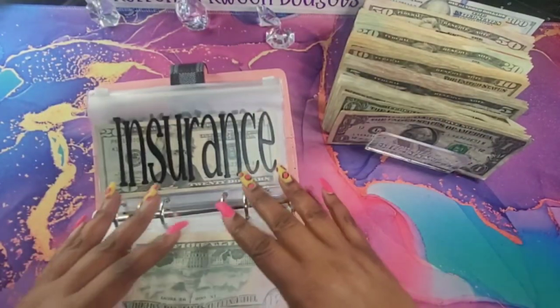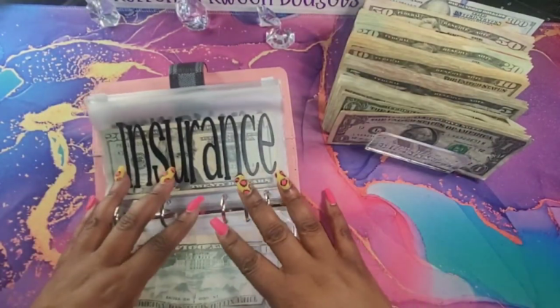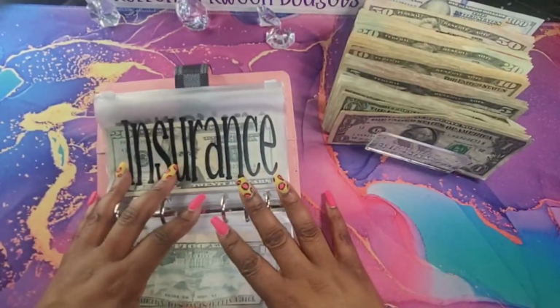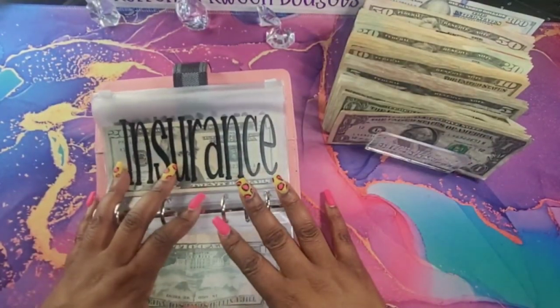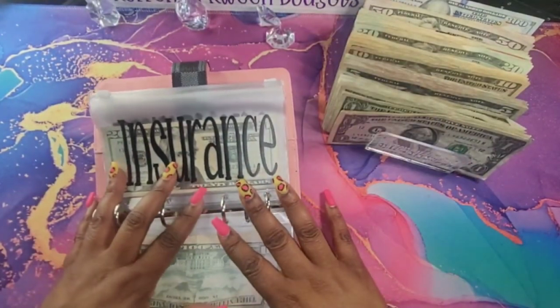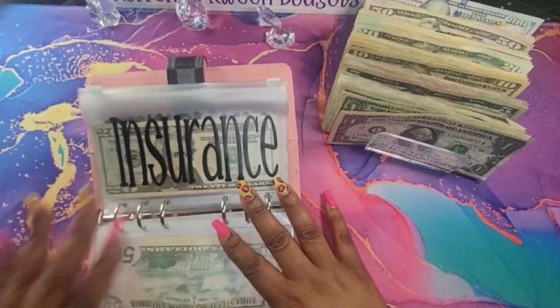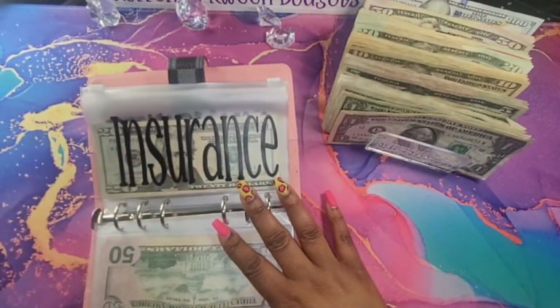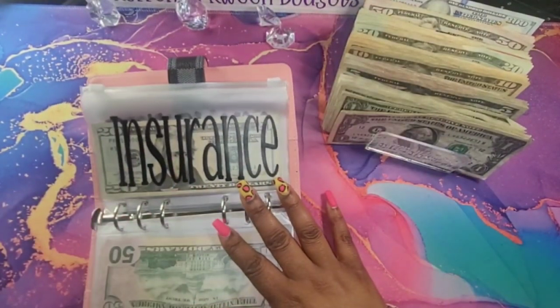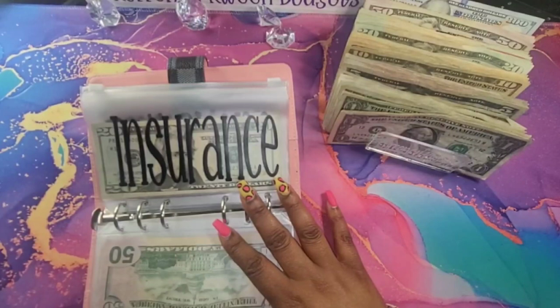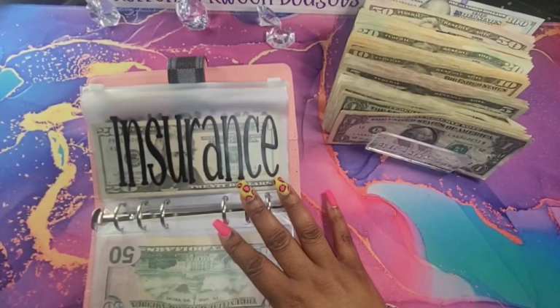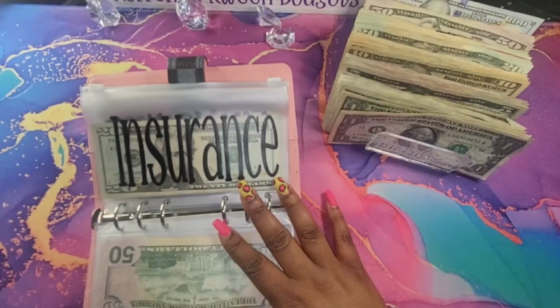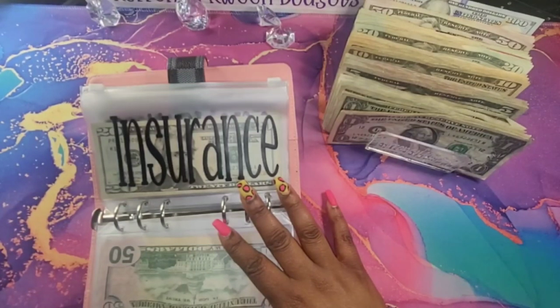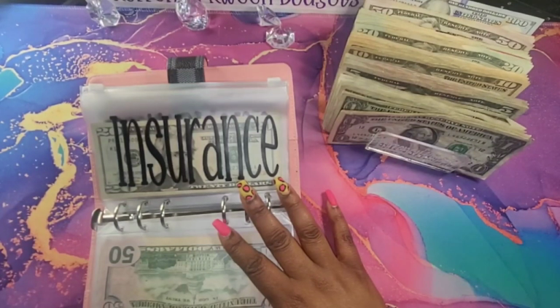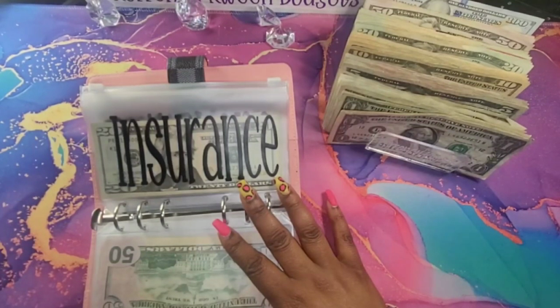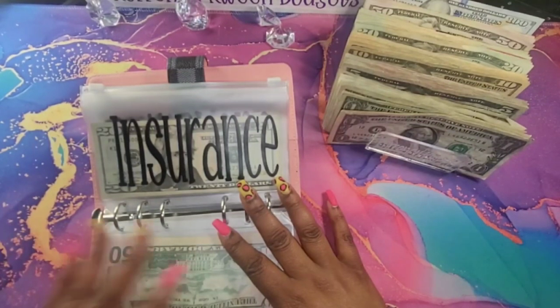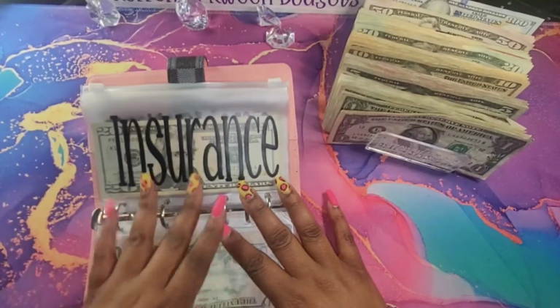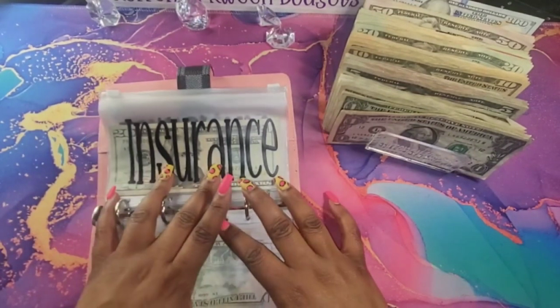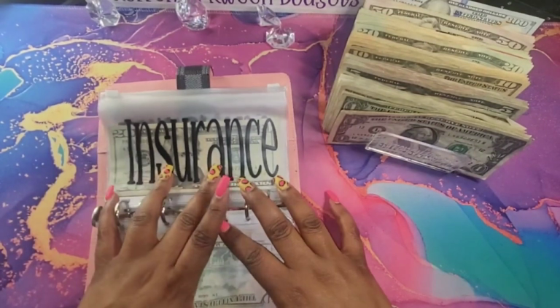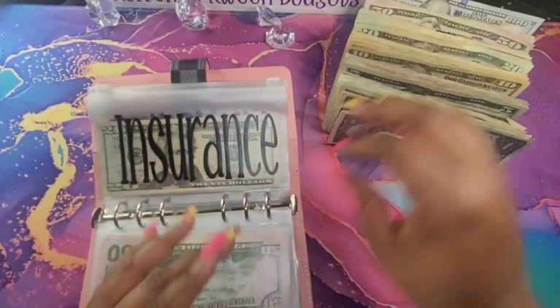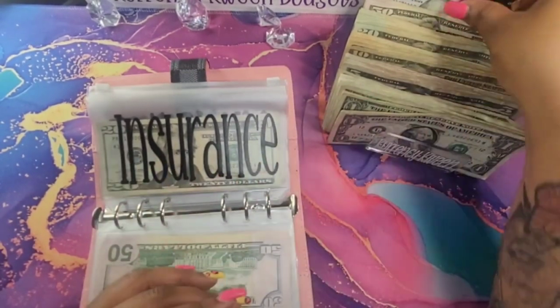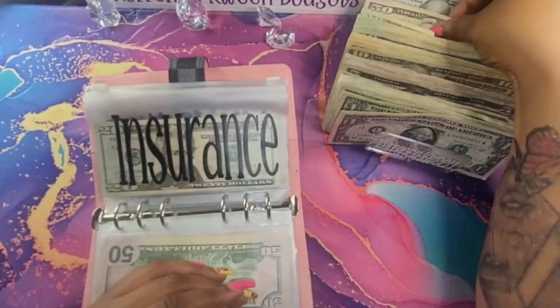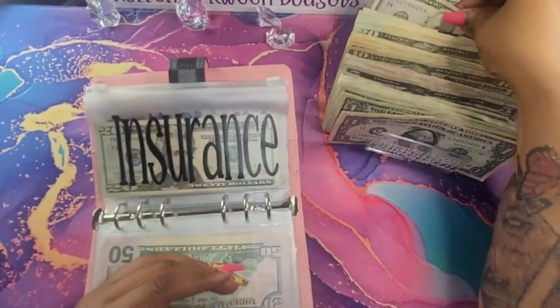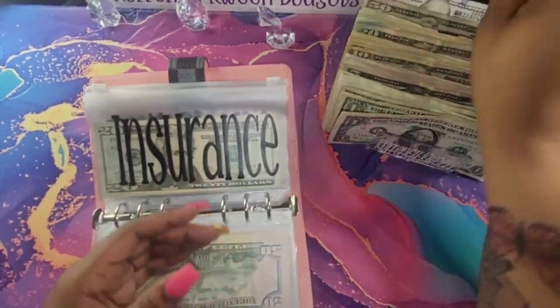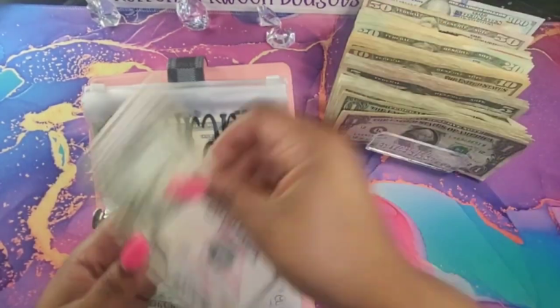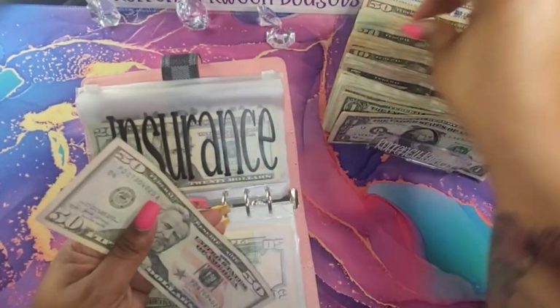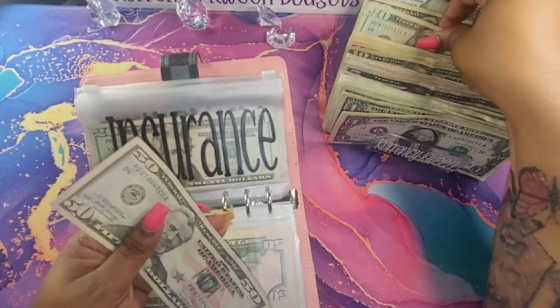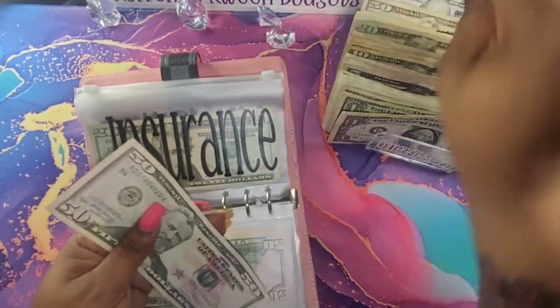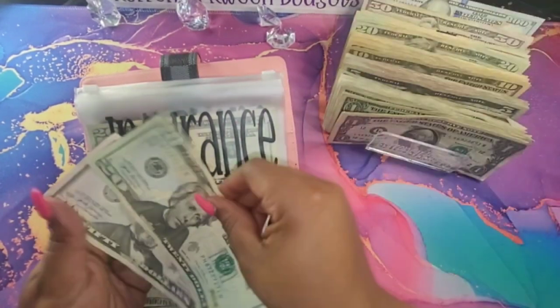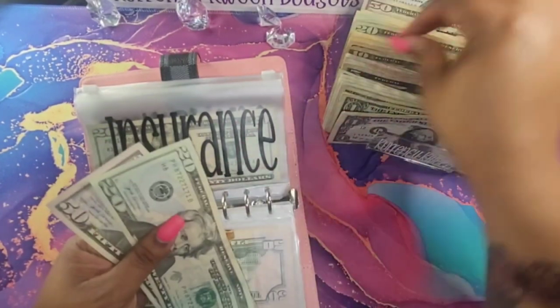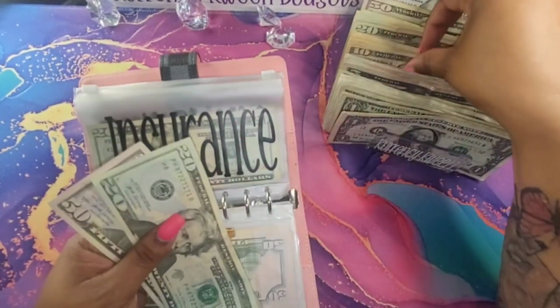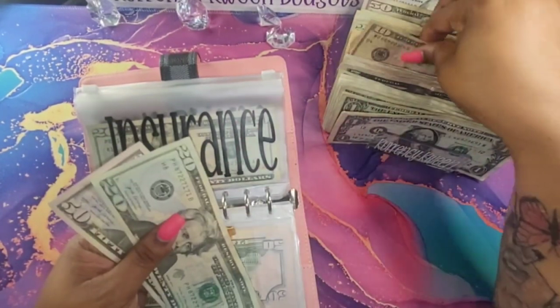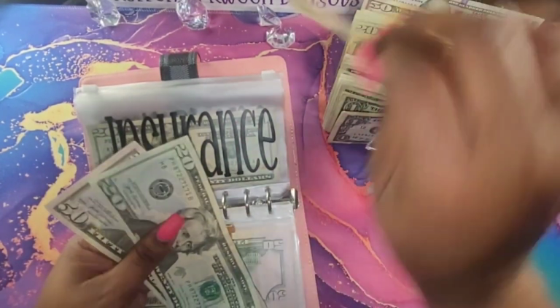And then for insurance, insurance is going to get $80. So let's do $50, $20, and a $10.